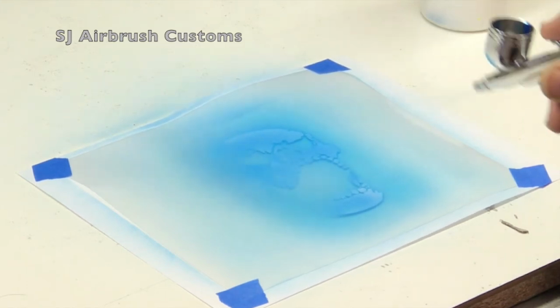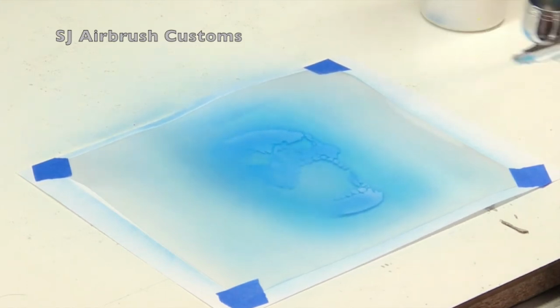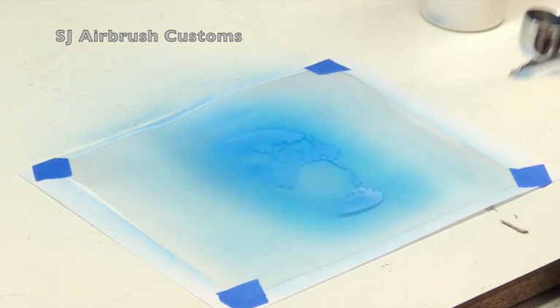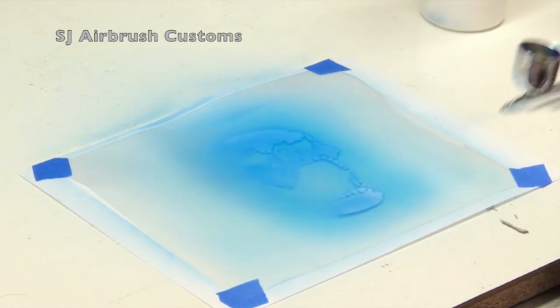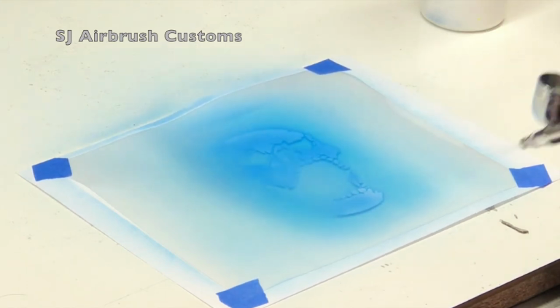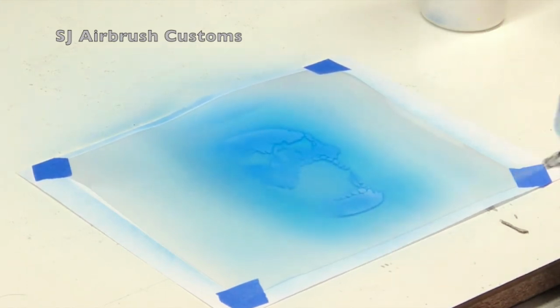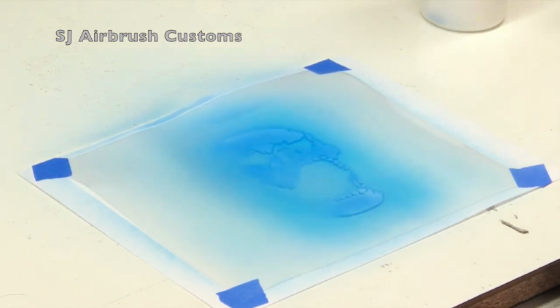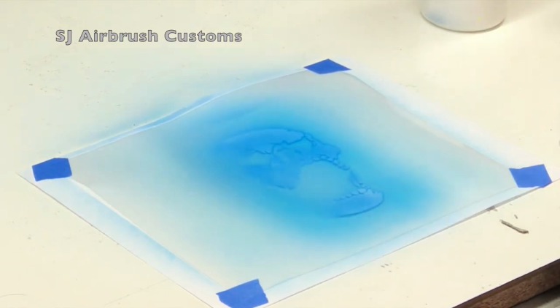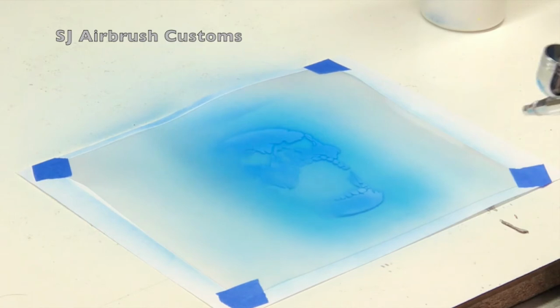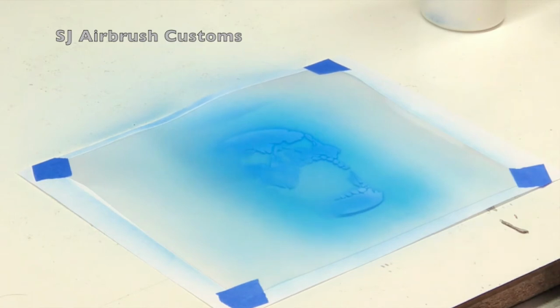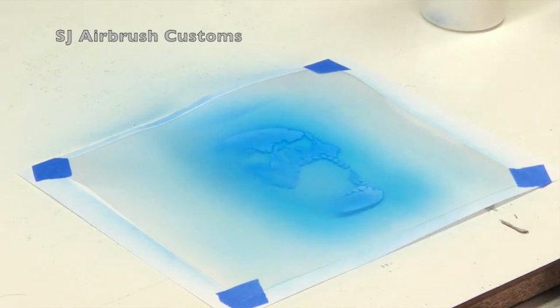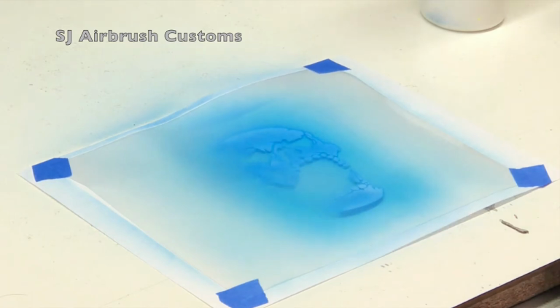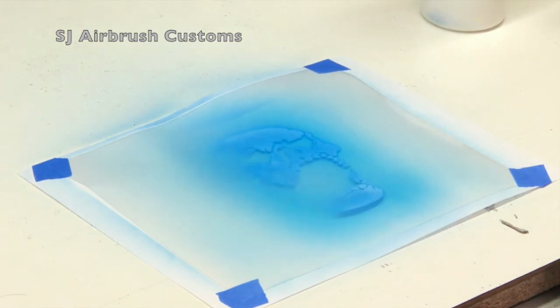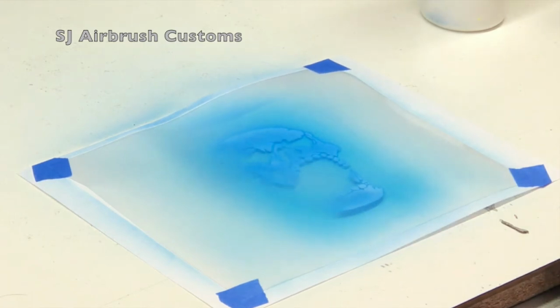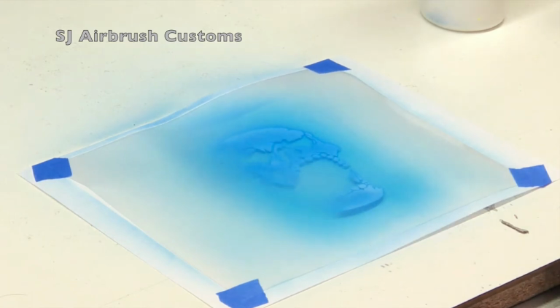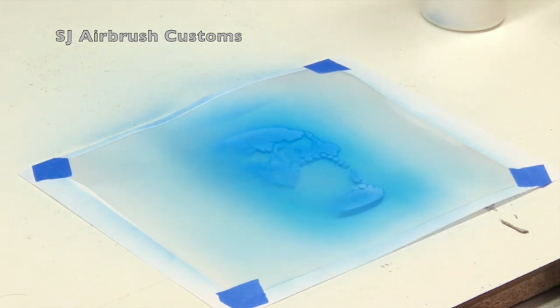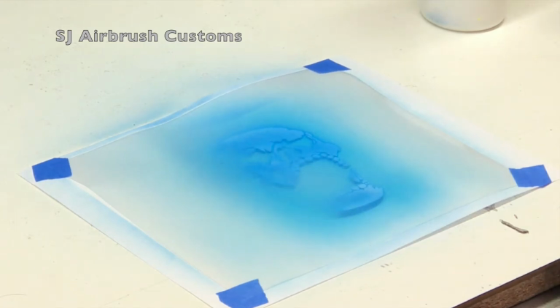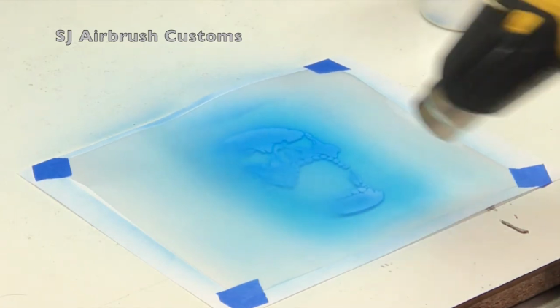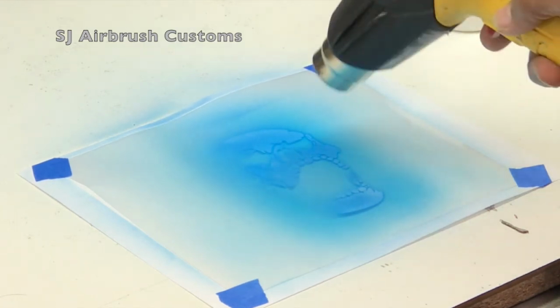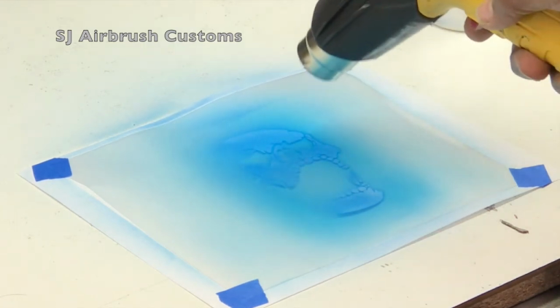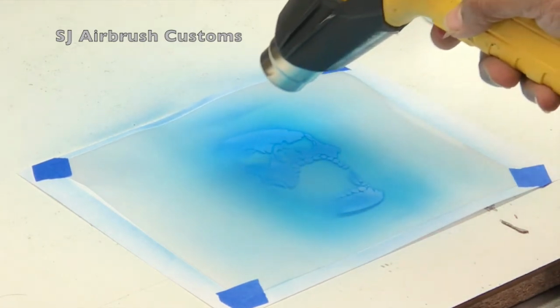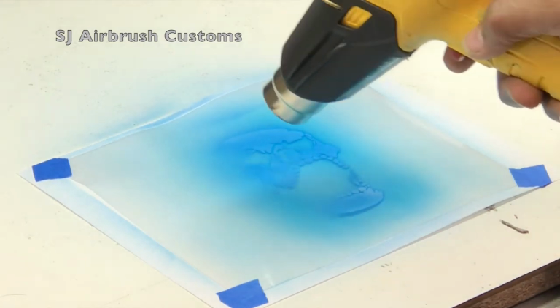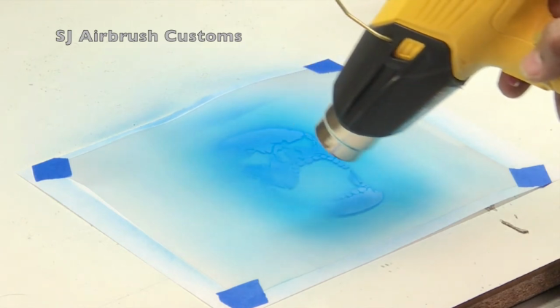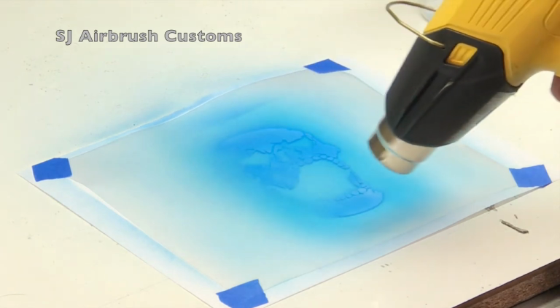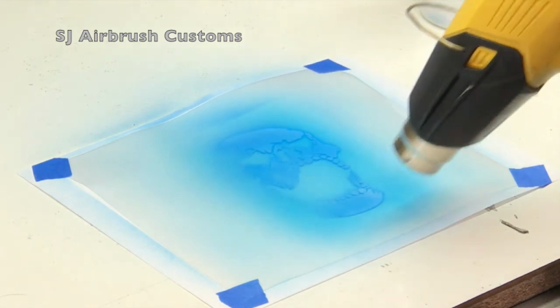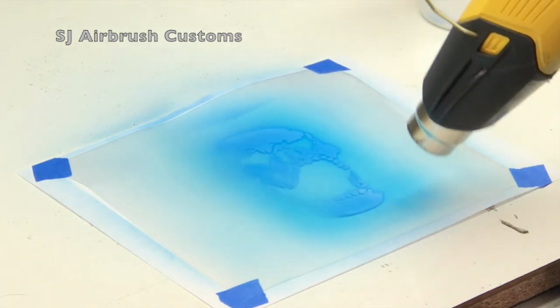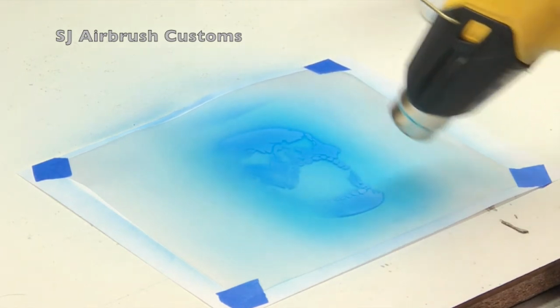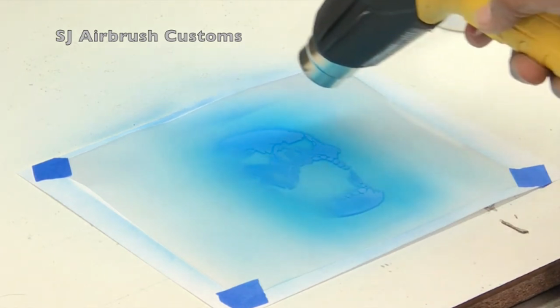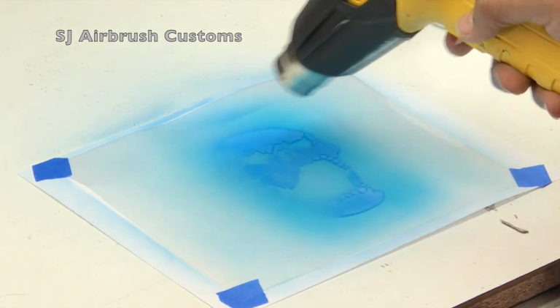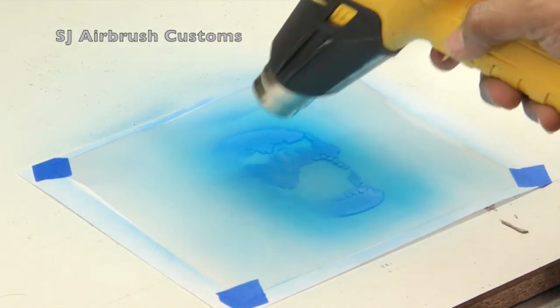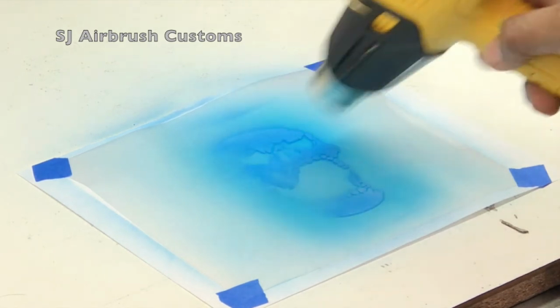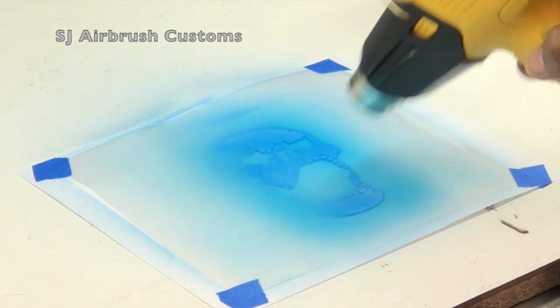Because the skull is round — not flat — and the light source is on the right, the further you get to the left it not only gets further away from the light, but it also turns away from the light since it's round. So it's going to be darker on that left-hand side. Here I'm applying another coat of candy blue.